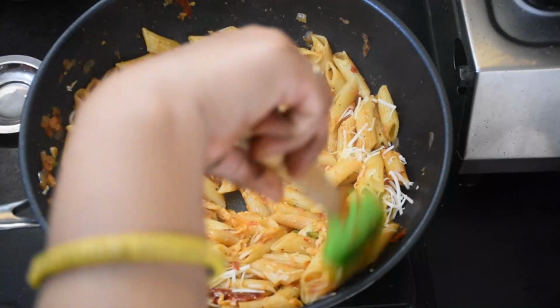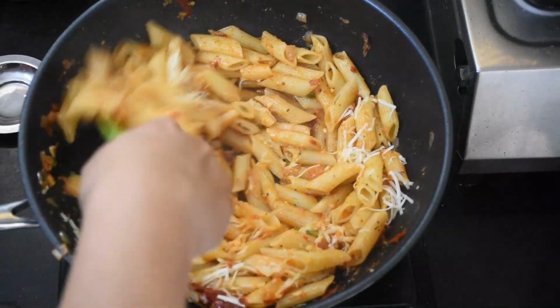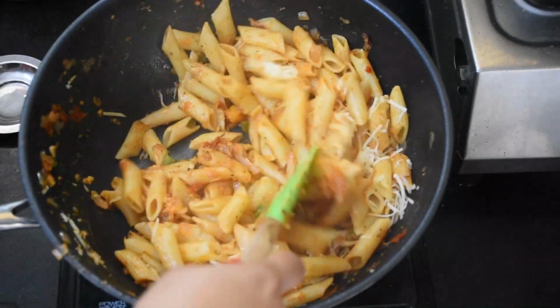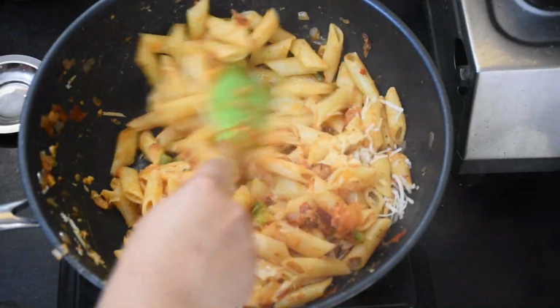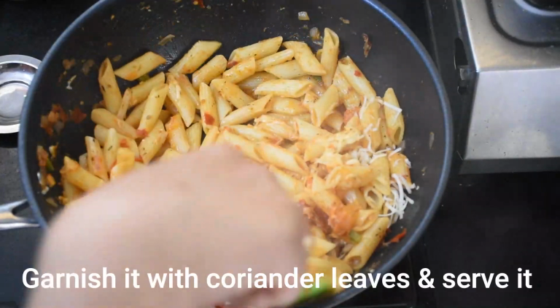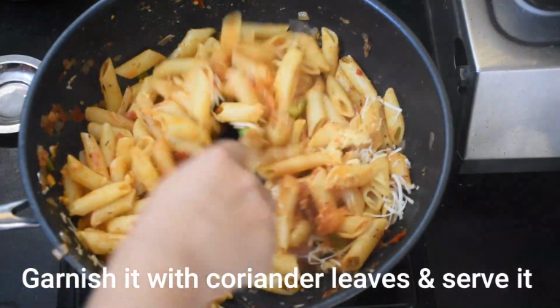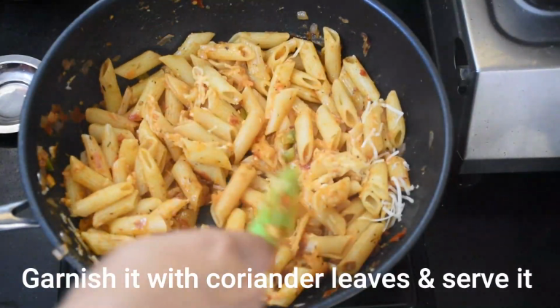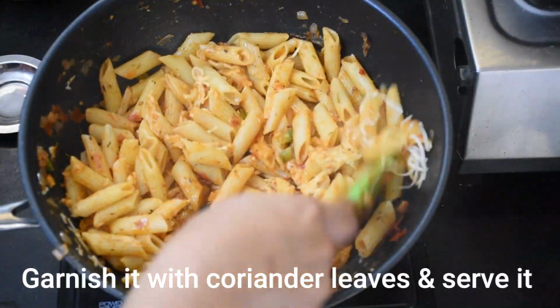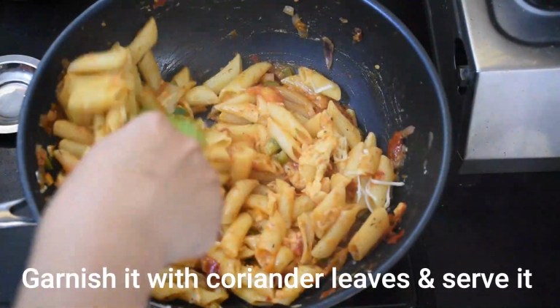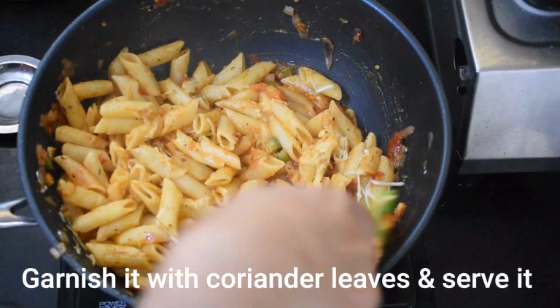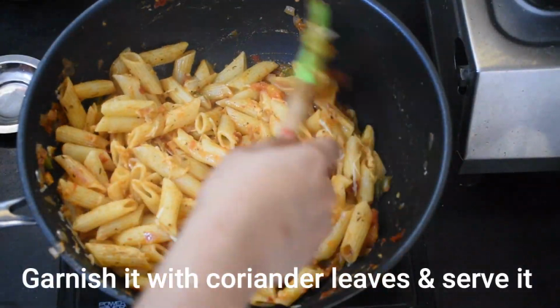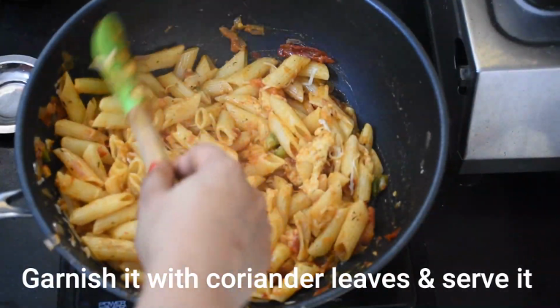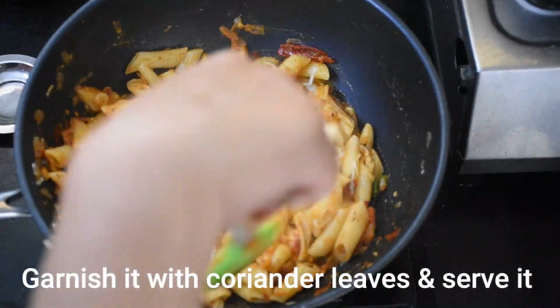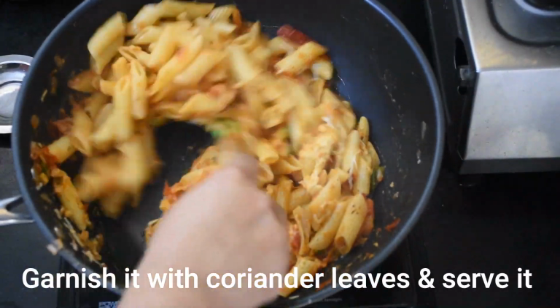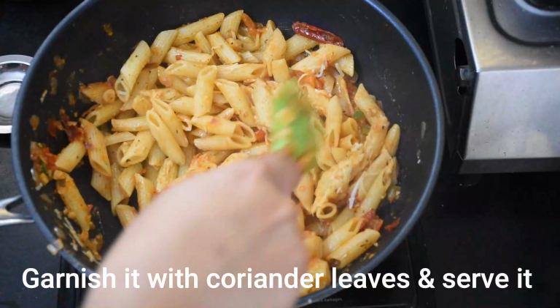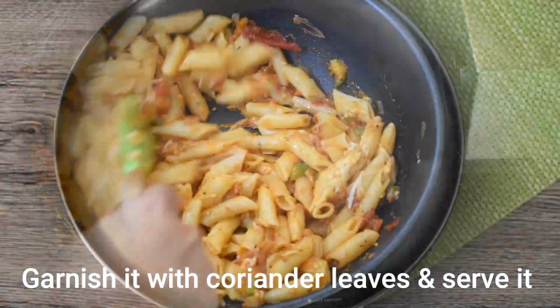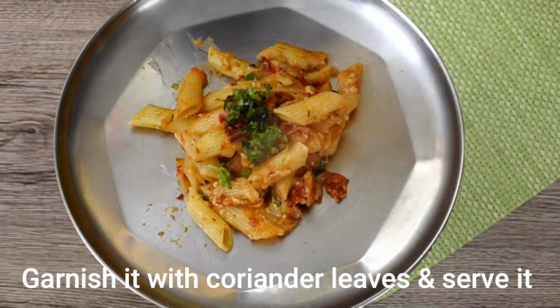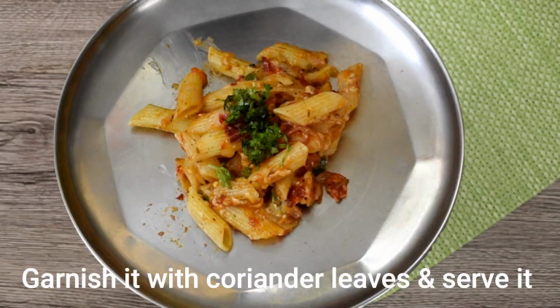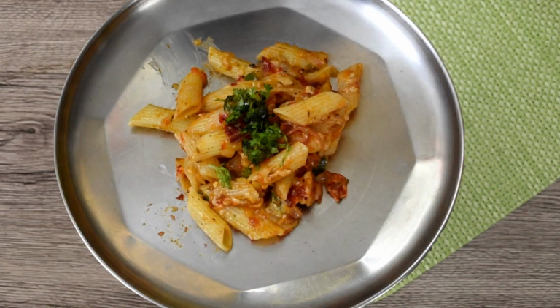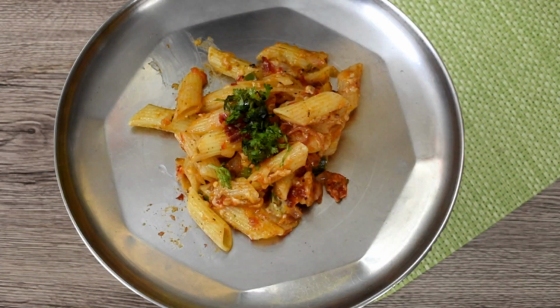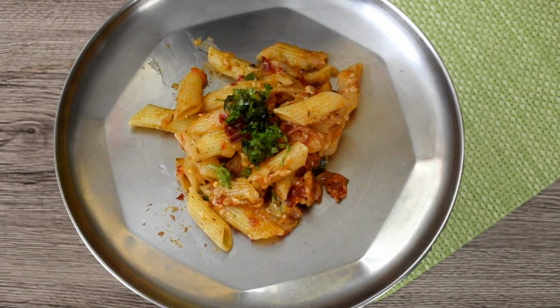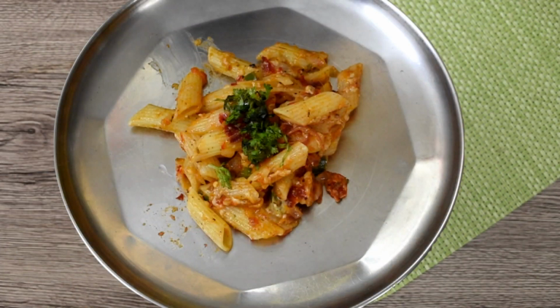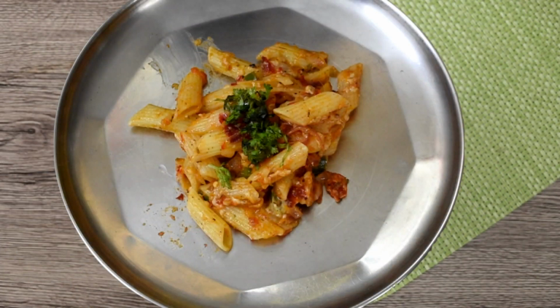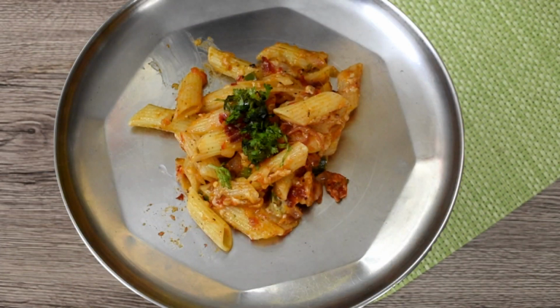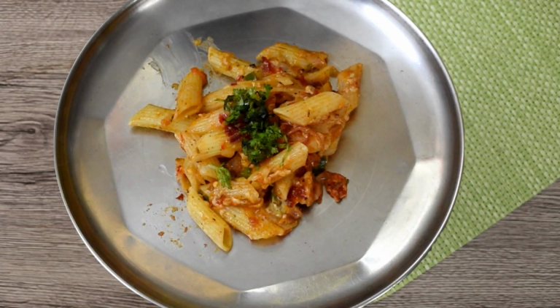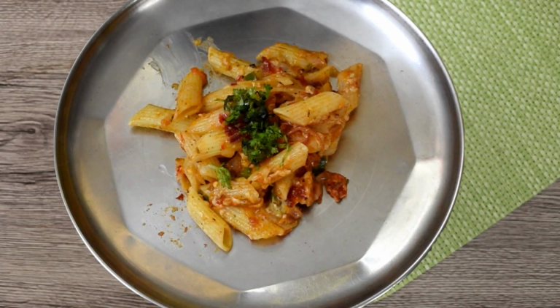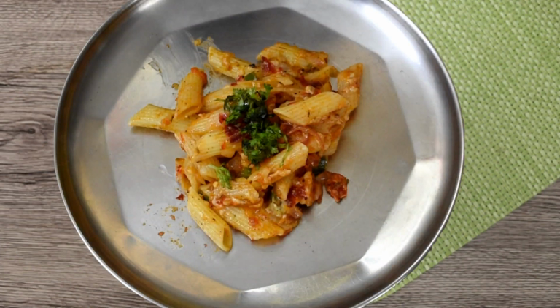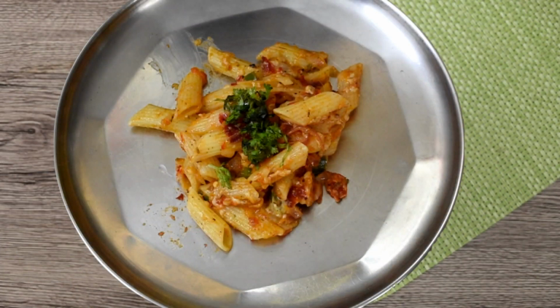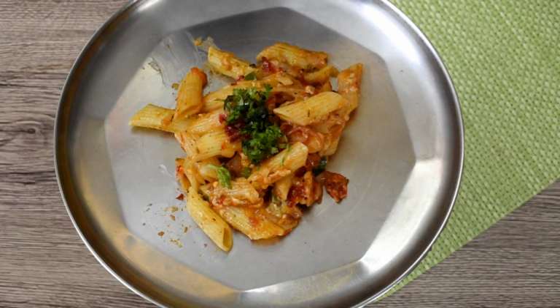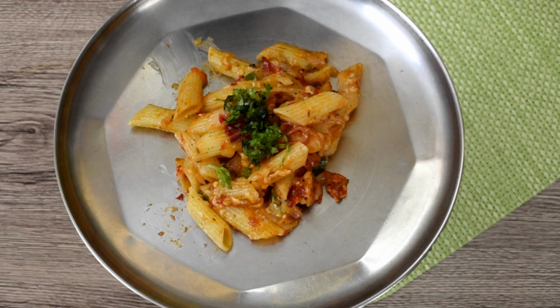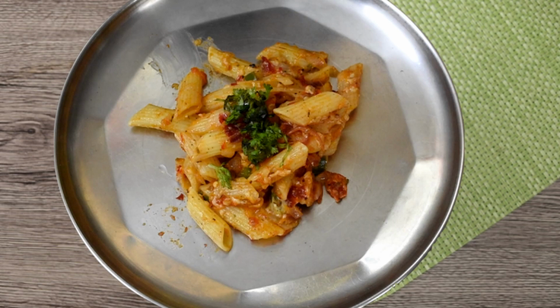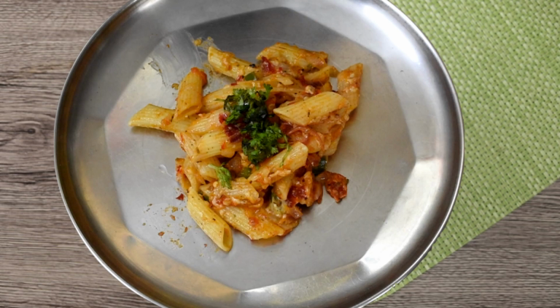The recipe is completely ready. Switch off the flame and serve it. Try this recipe and share your experience. Thank you, friends.